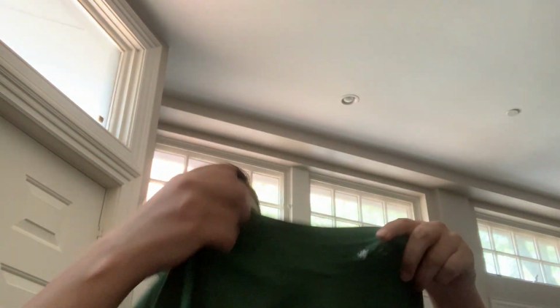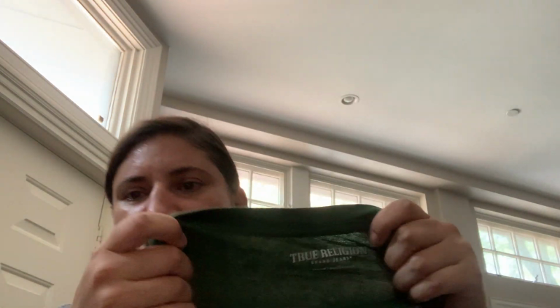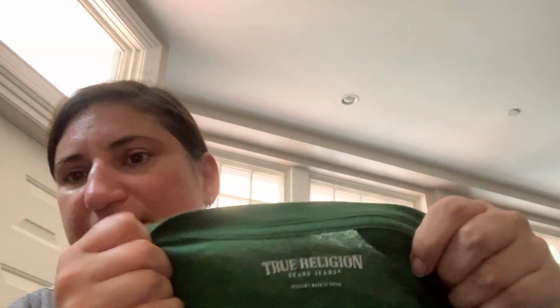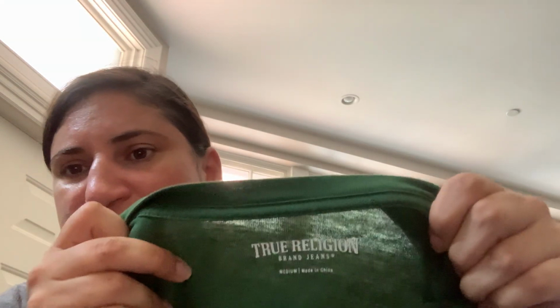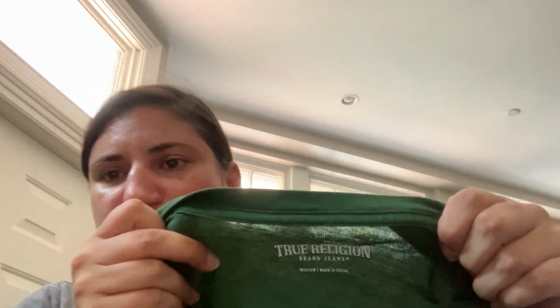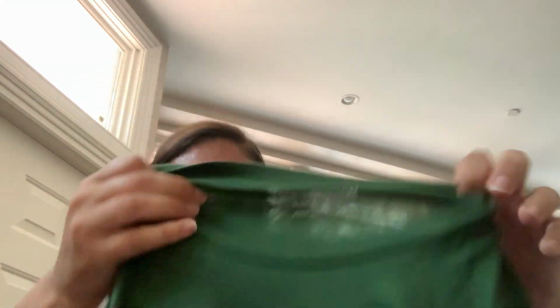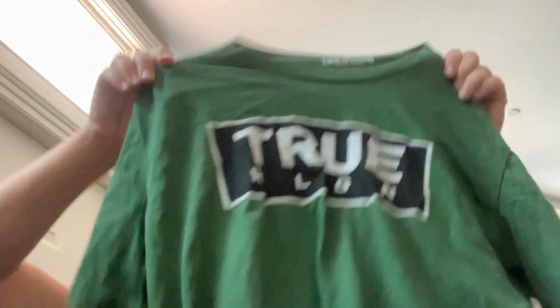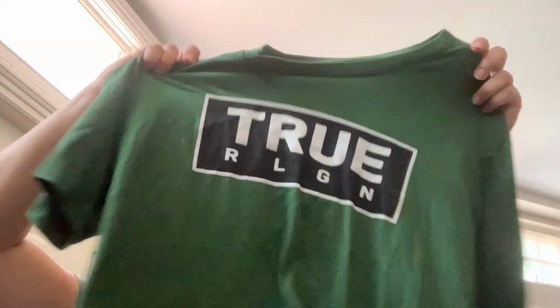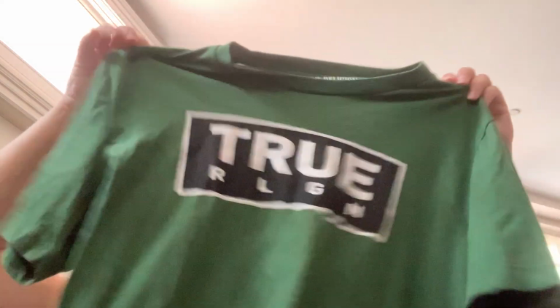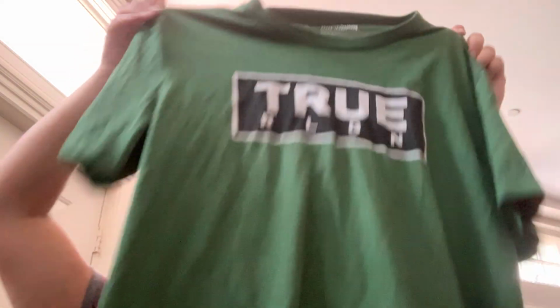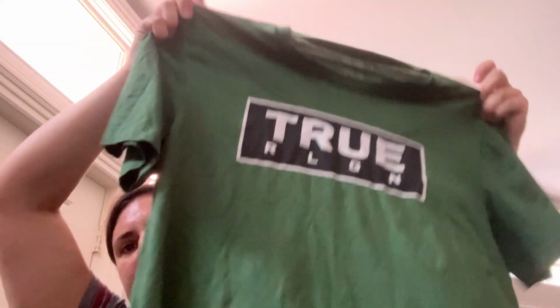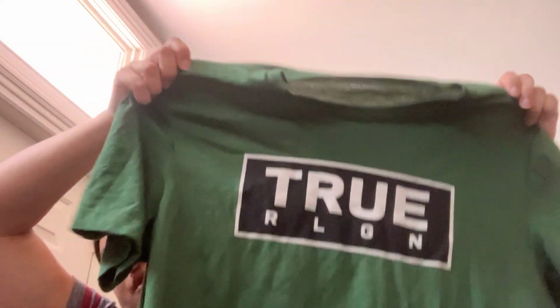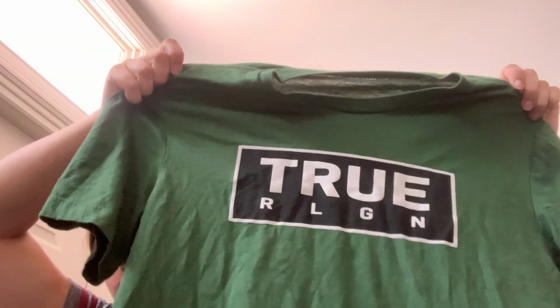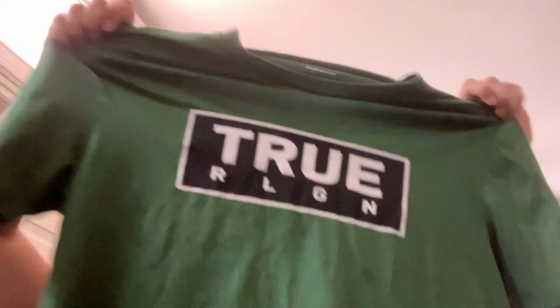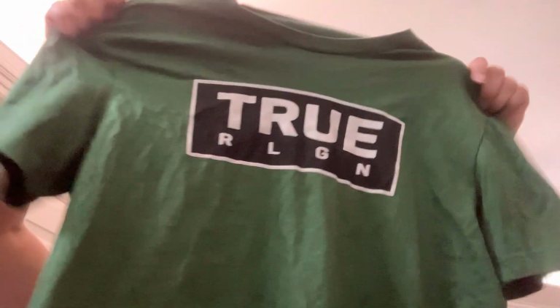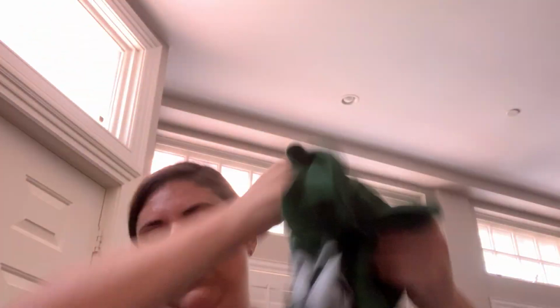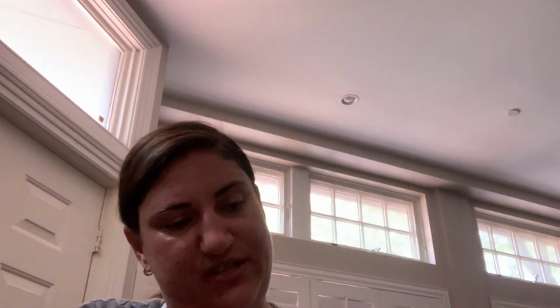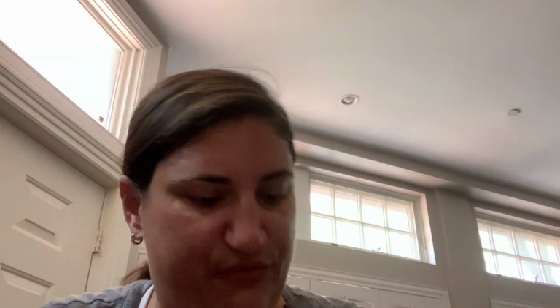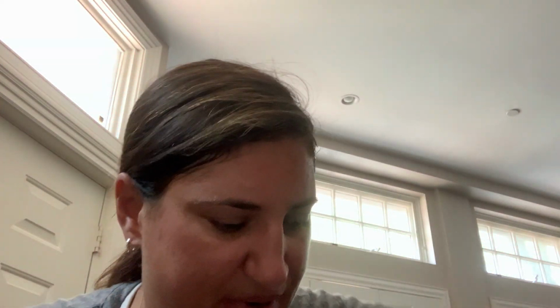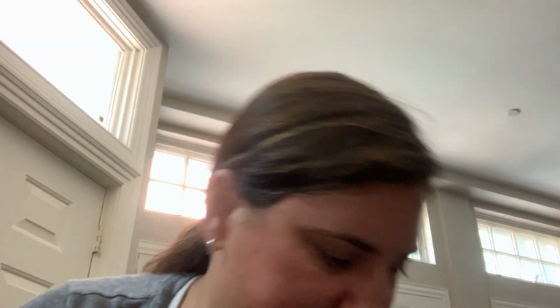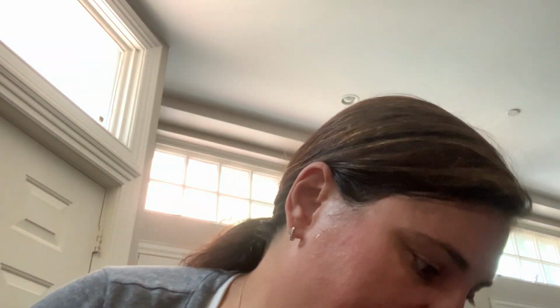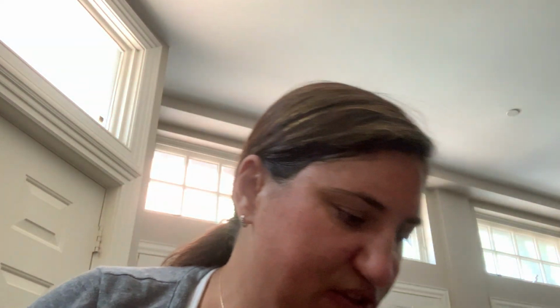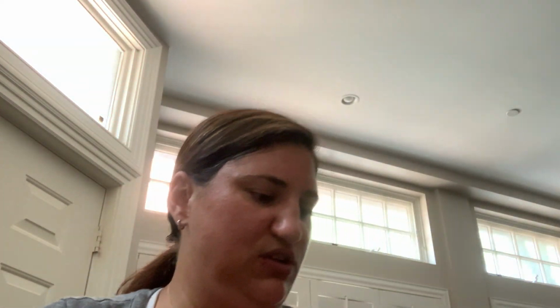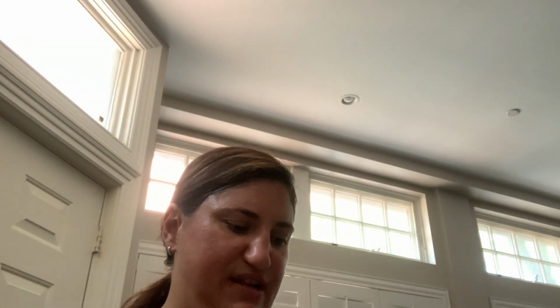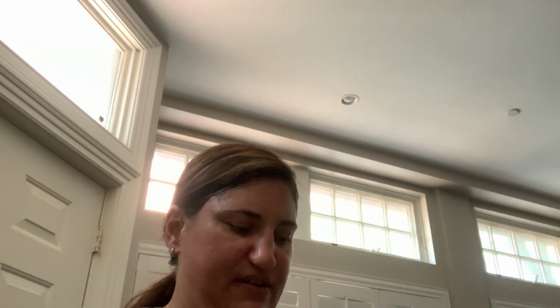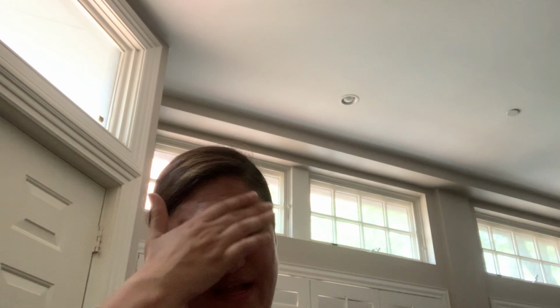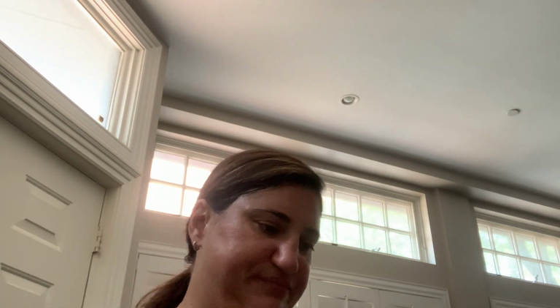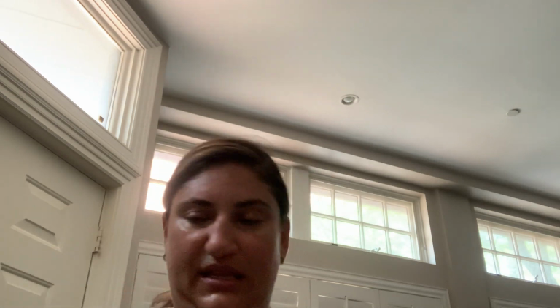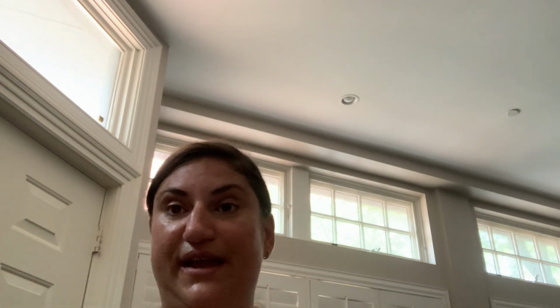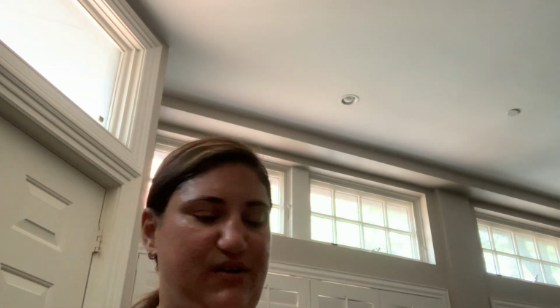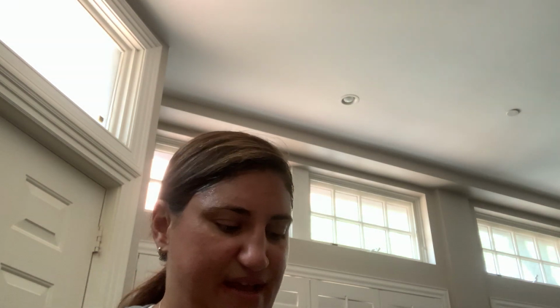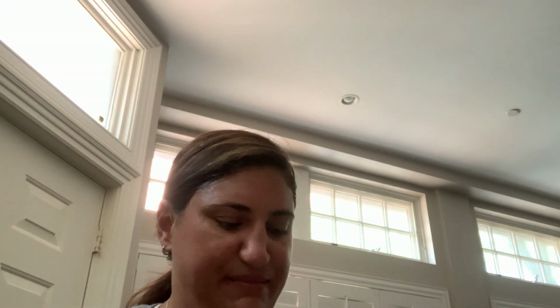This is funny — this is True Religion jeans, but it's just a t-shirt. True Religion. I don't know how much that will go for, but there's not a whole lot of name-brand stuff in there, so I saw that and I grabbed it.